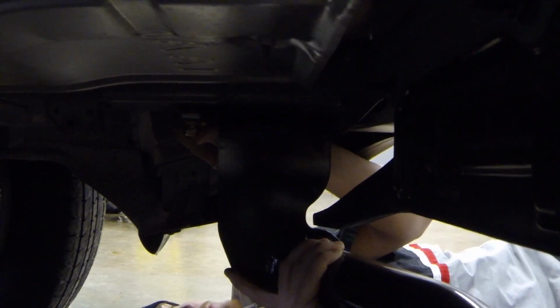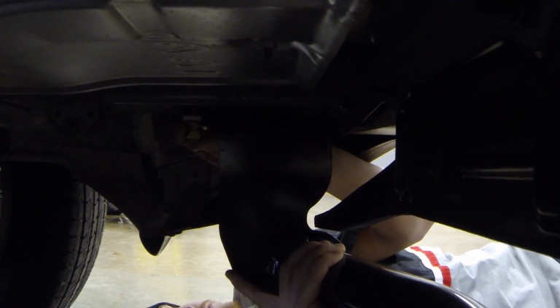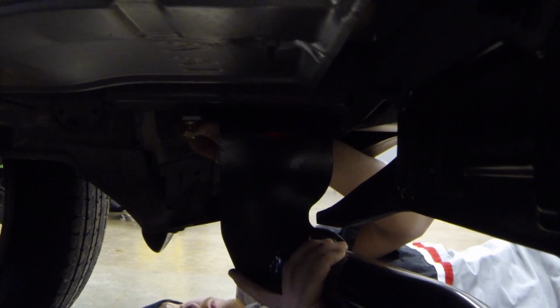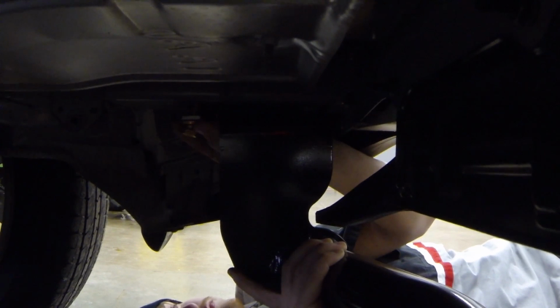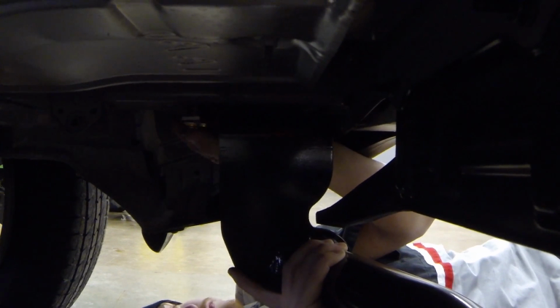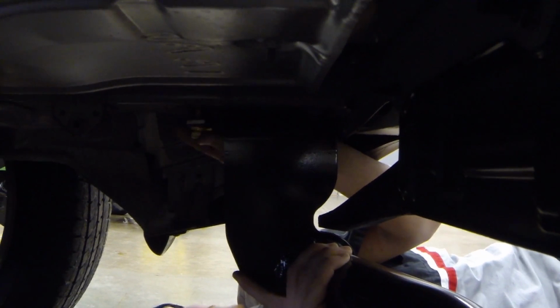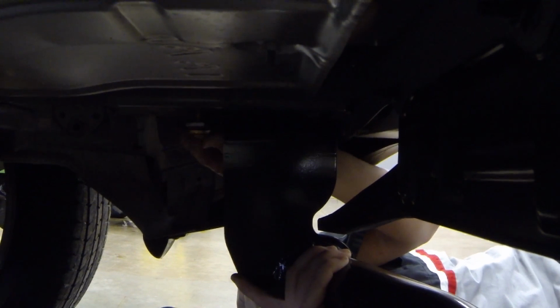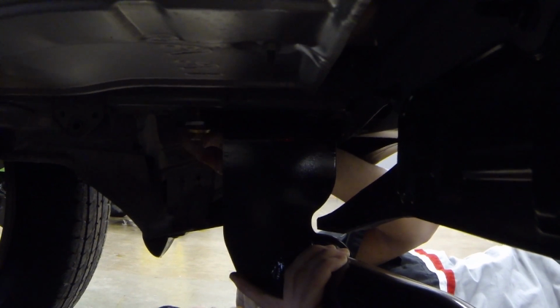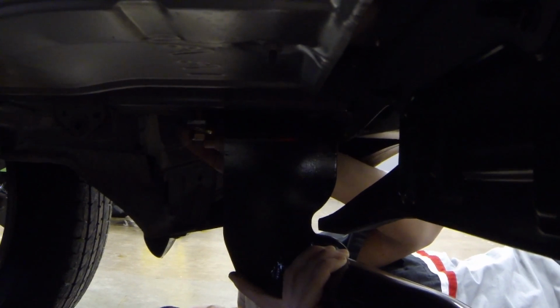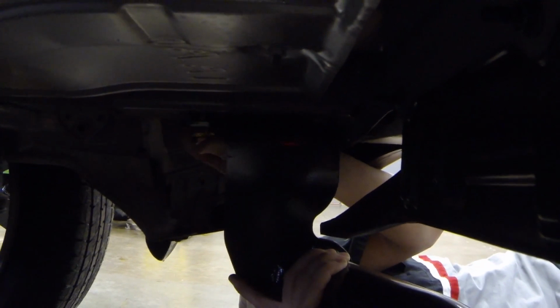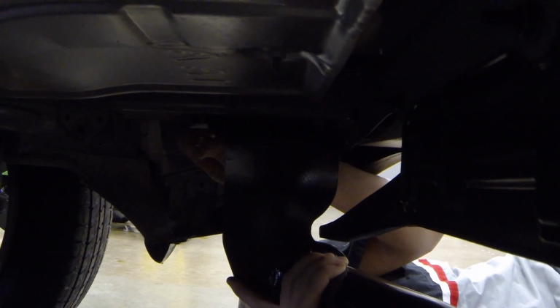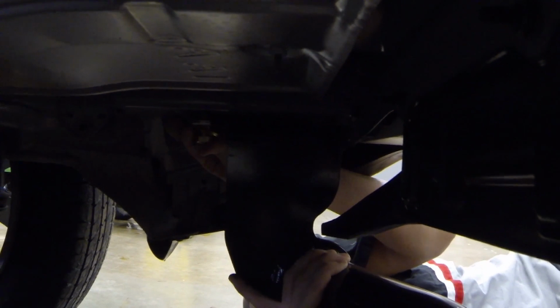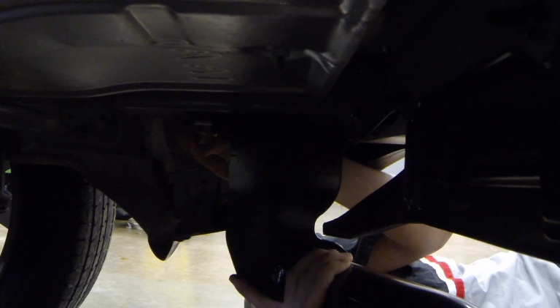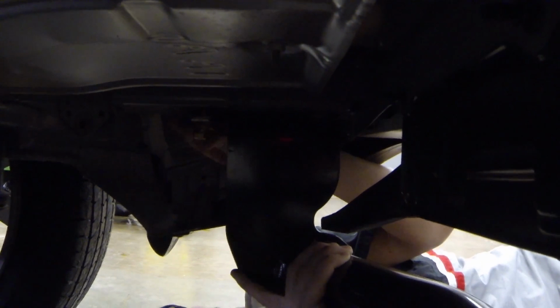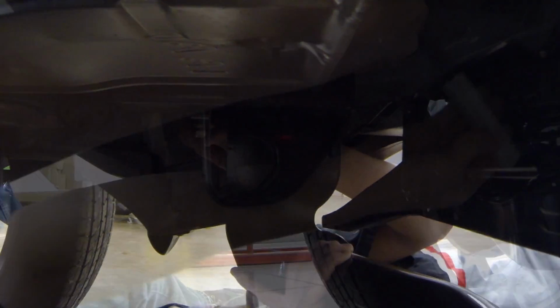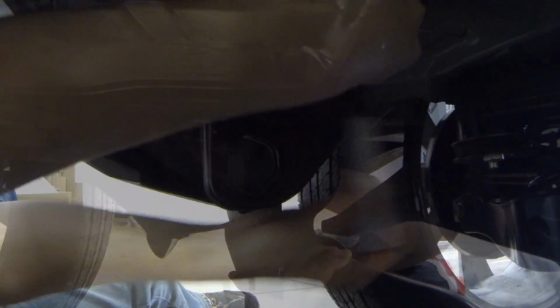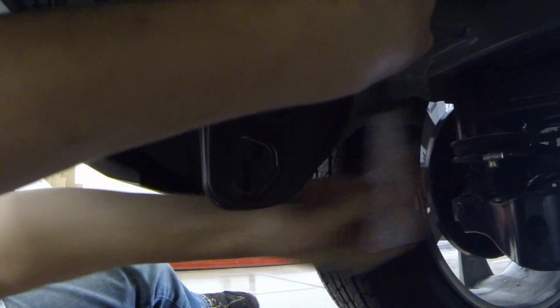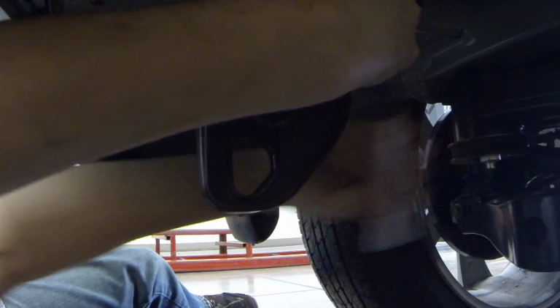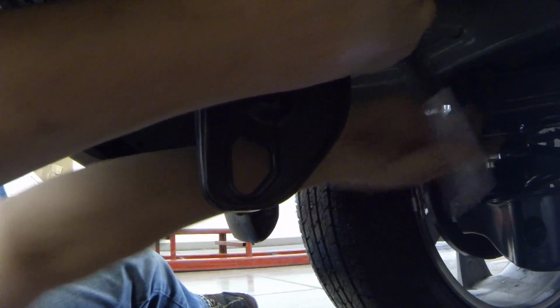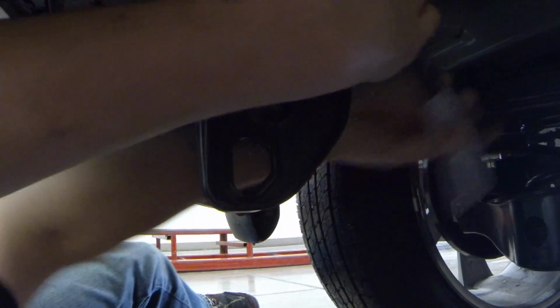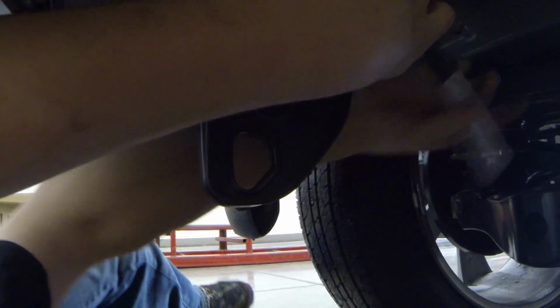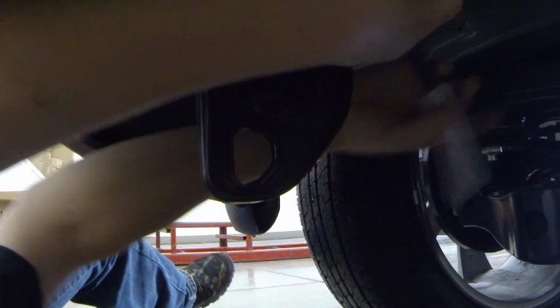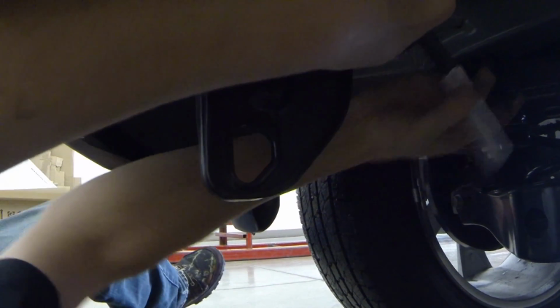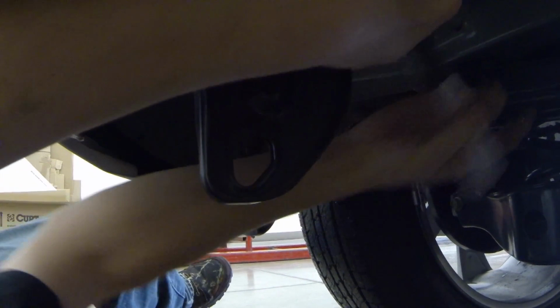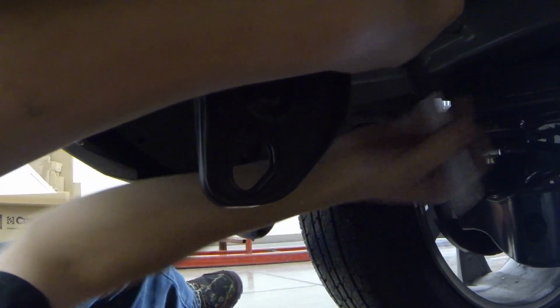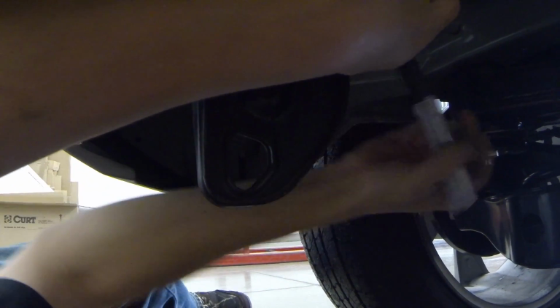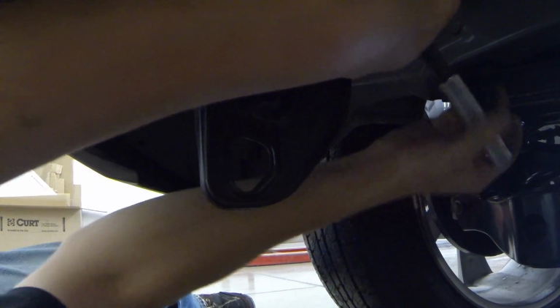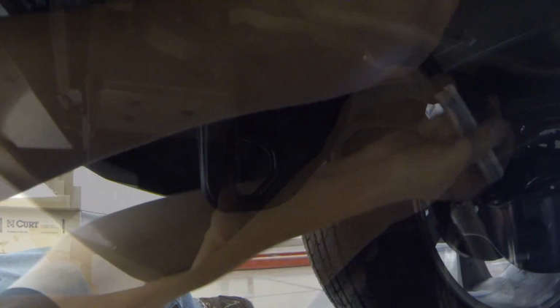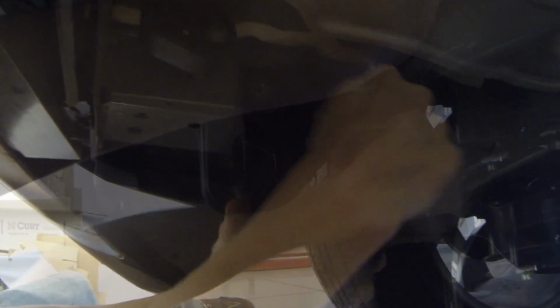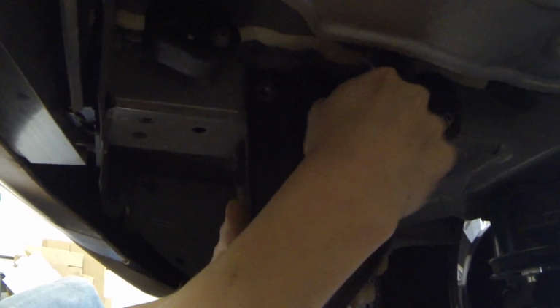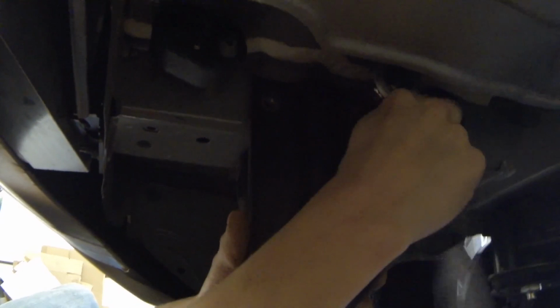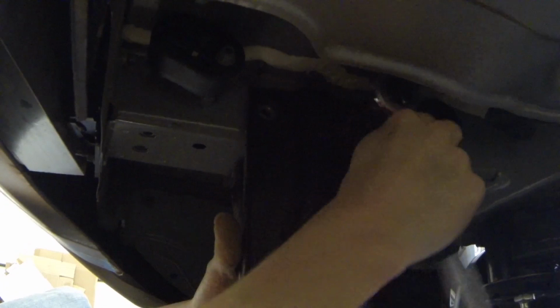Once the exhaust is lowered, you can mount the hitch in the existing holes. If there's a metal plate in the way, like on this vehicle, simply remove the bracket before you put in the hitch.